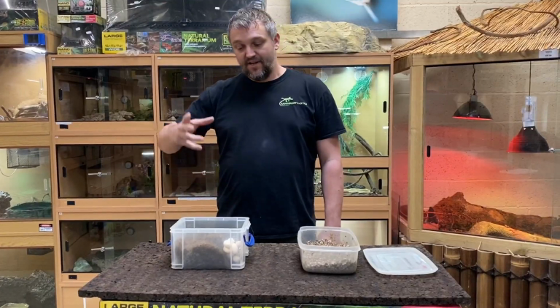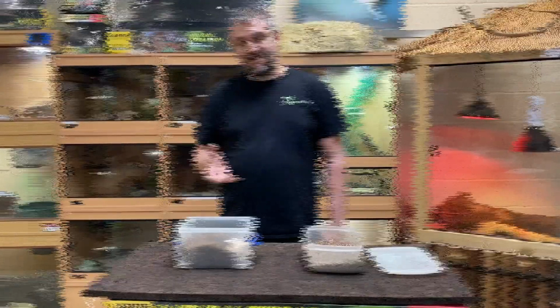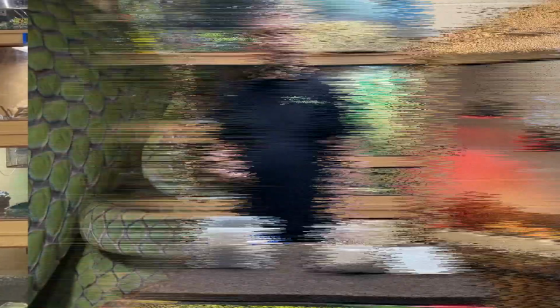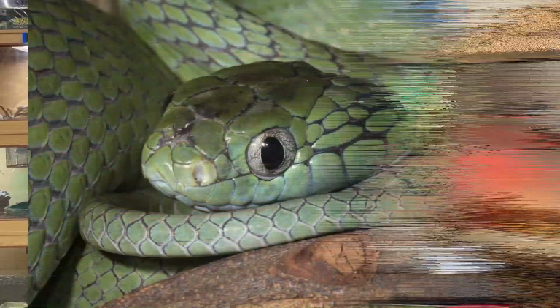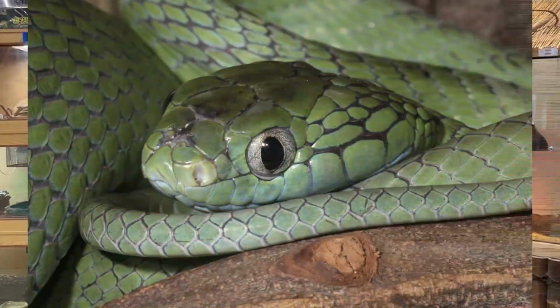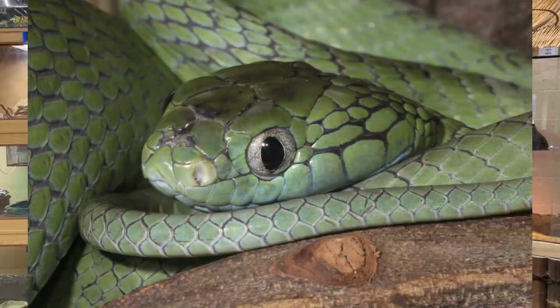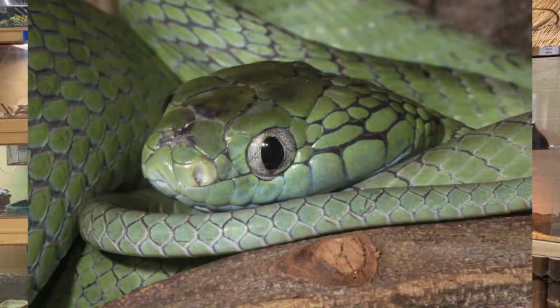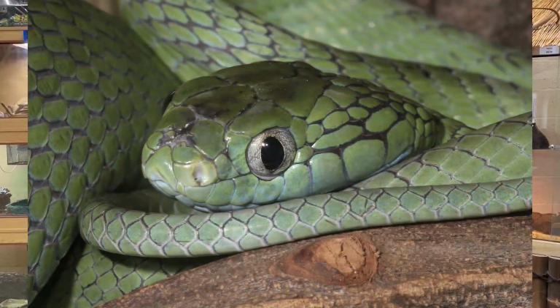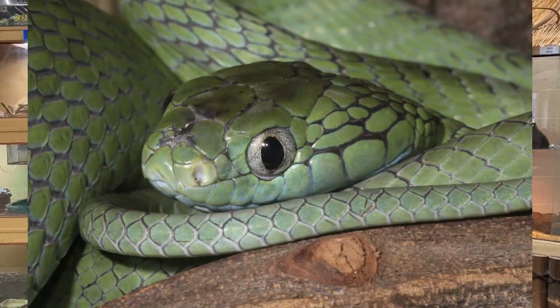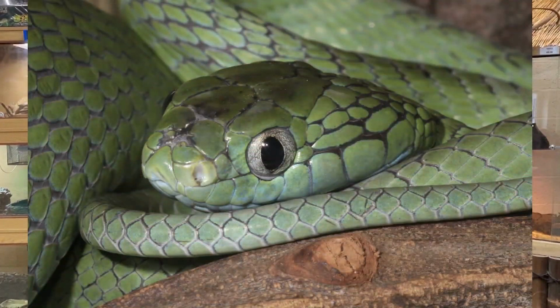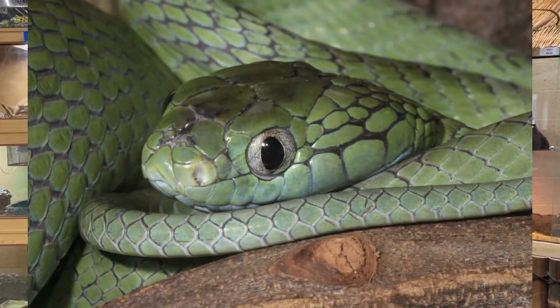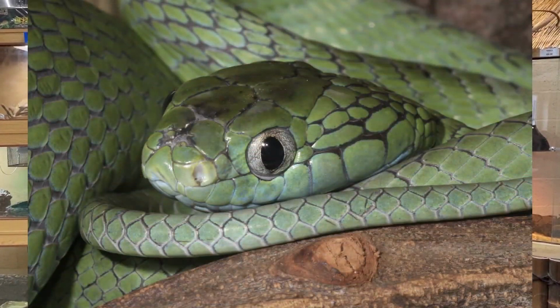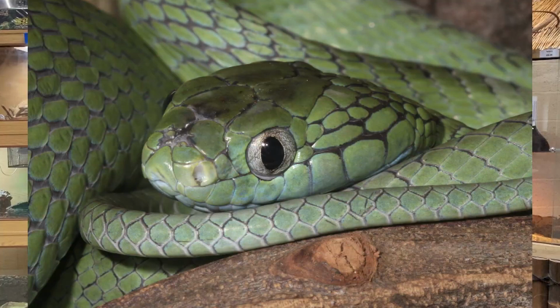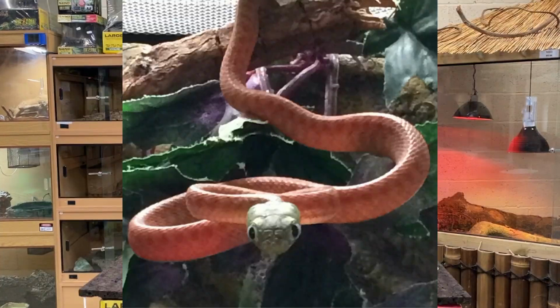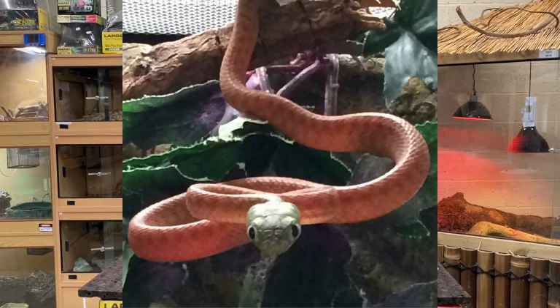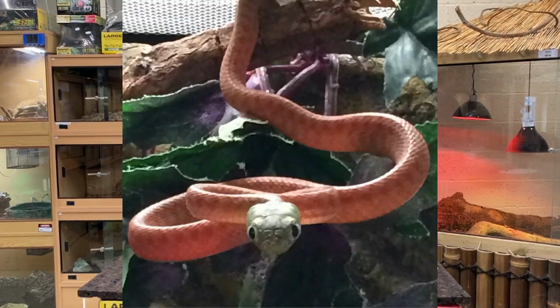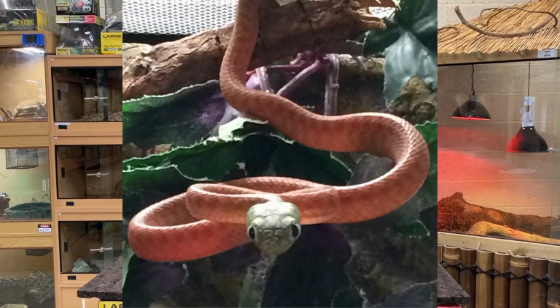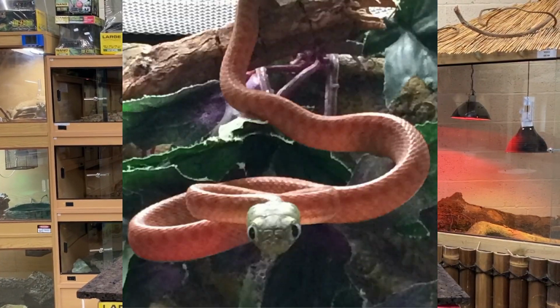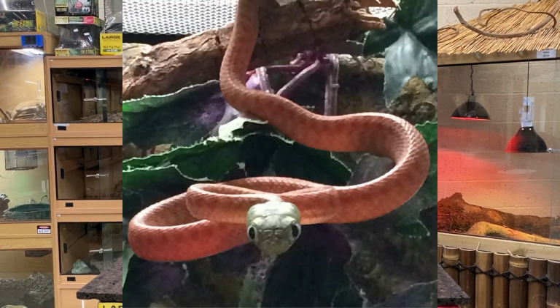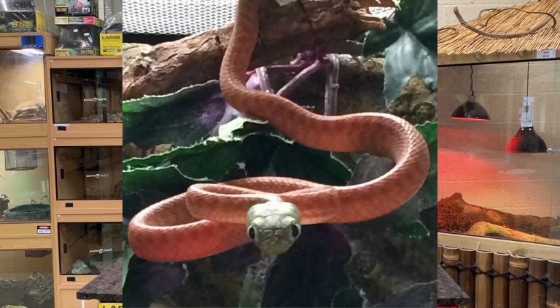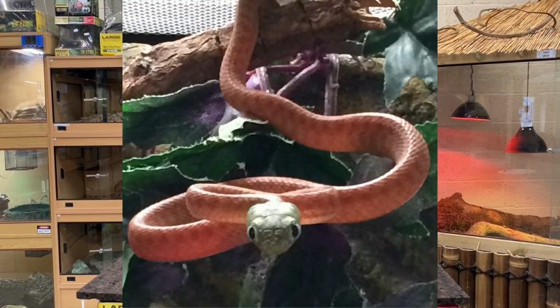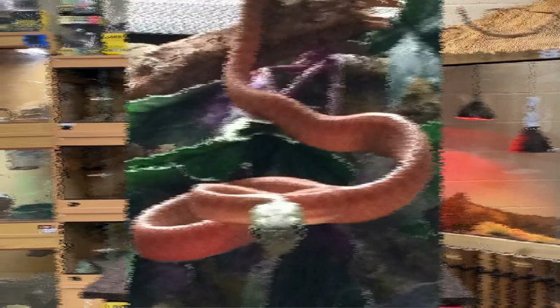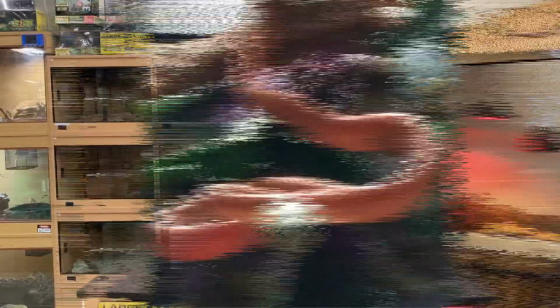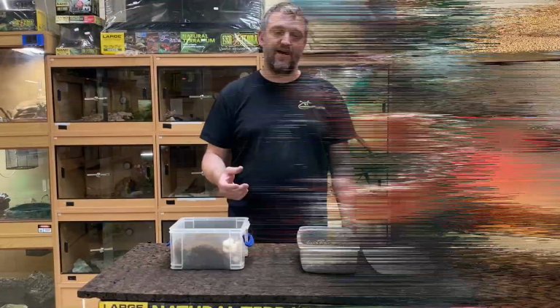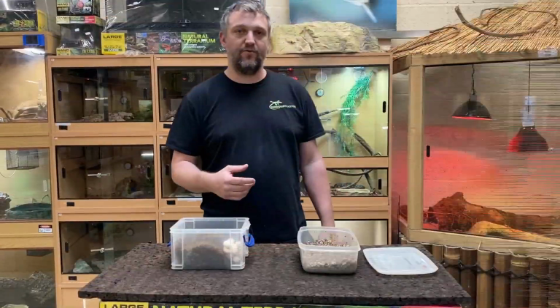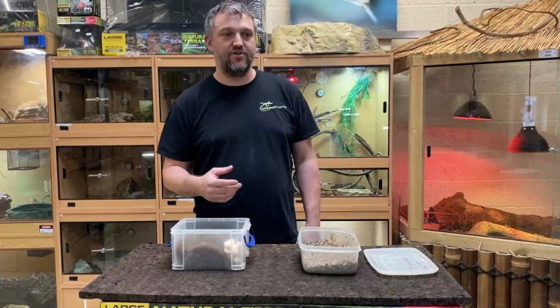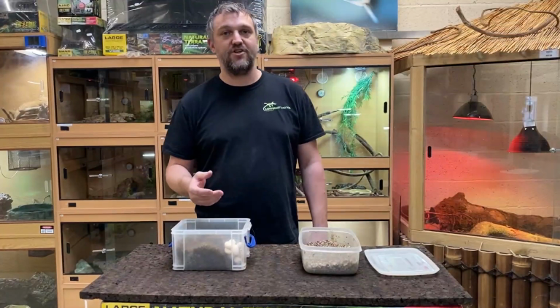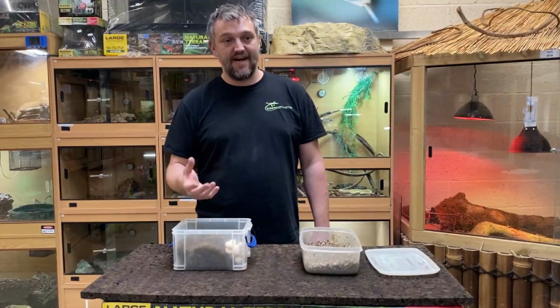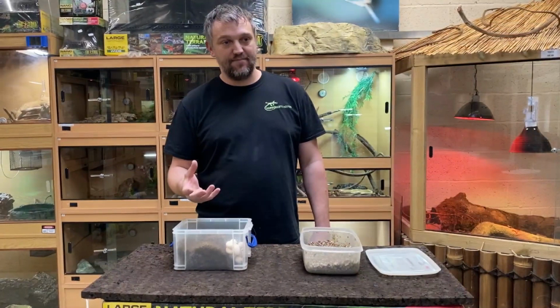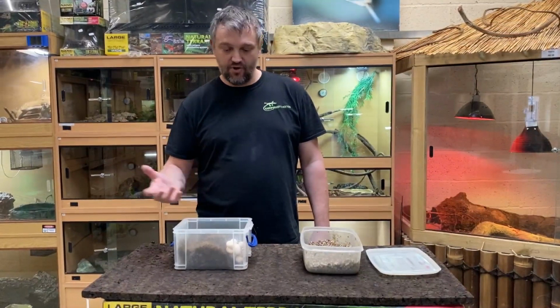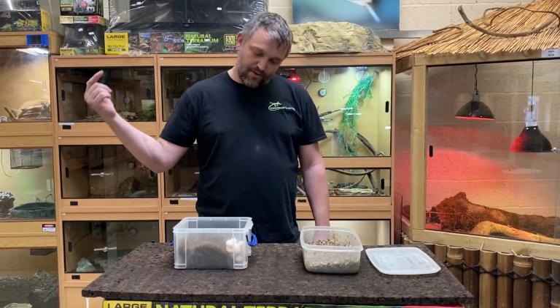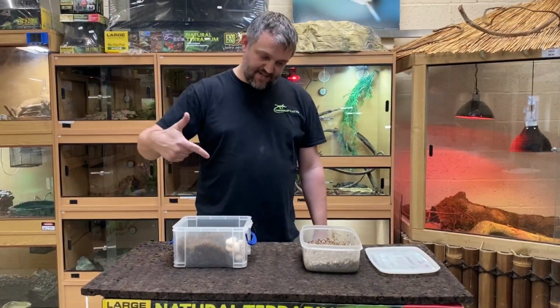These guys come from South East Asia. Adults are bright green — hopefully I'm going to tie in some pictures into the video so you can see. The babies are born orange with green heads and go through a colour change as they mature.